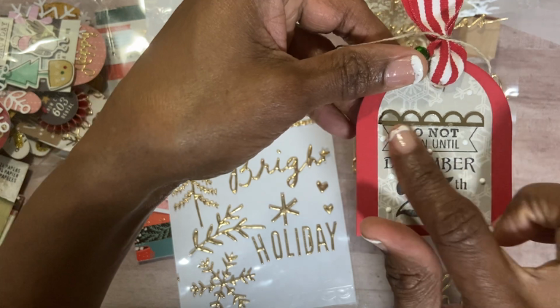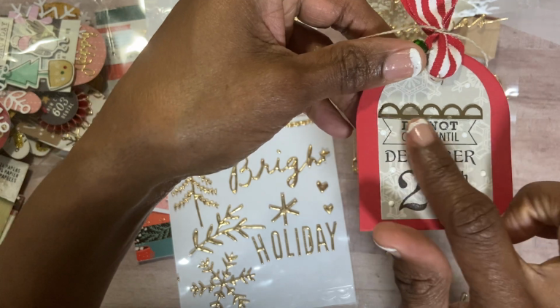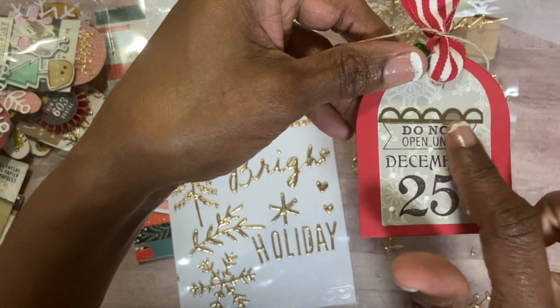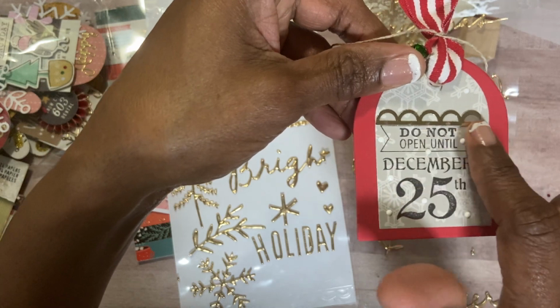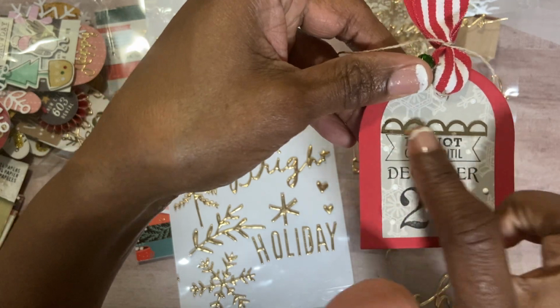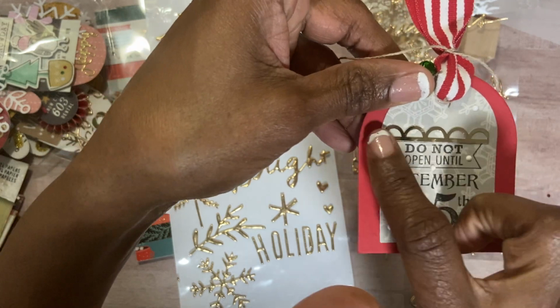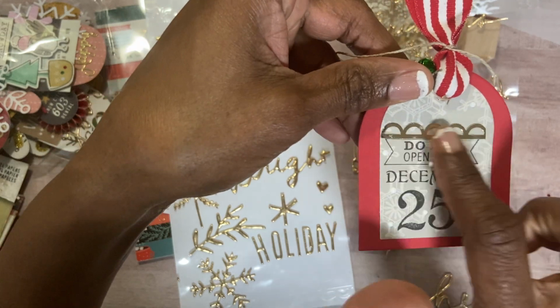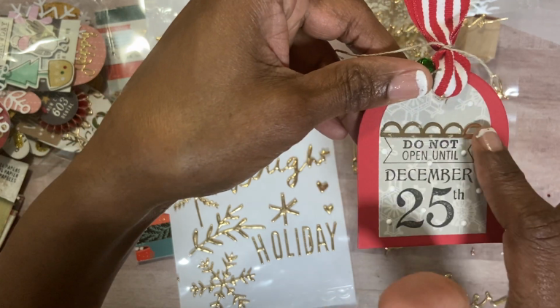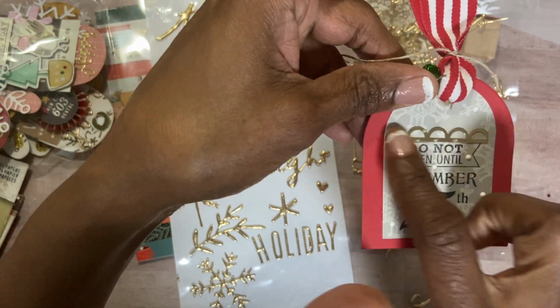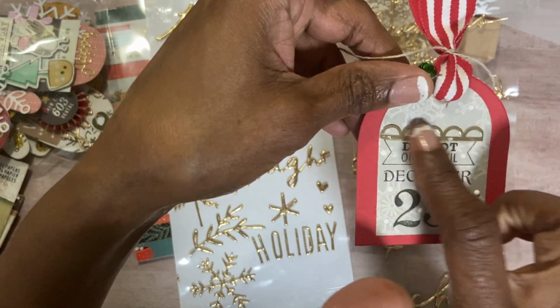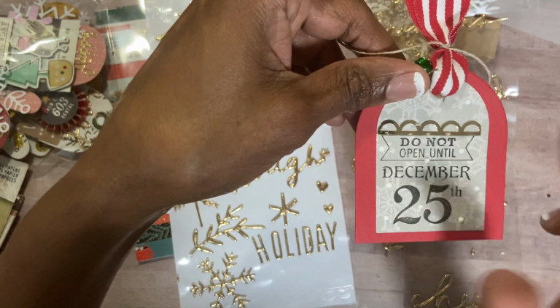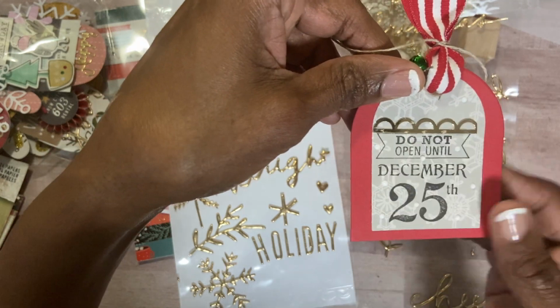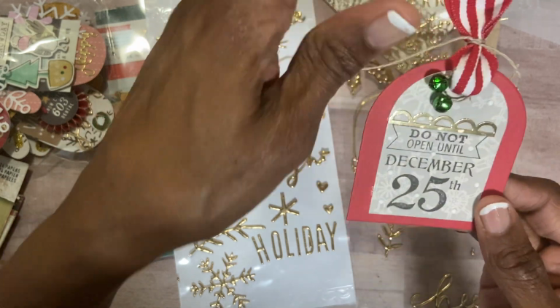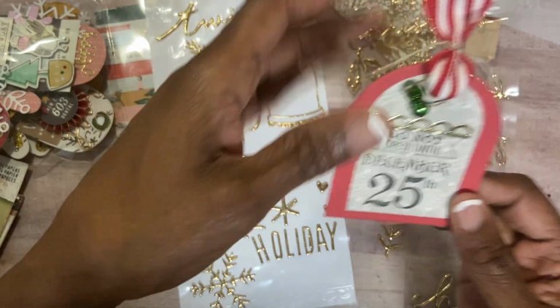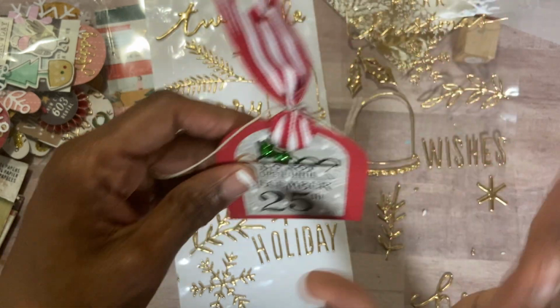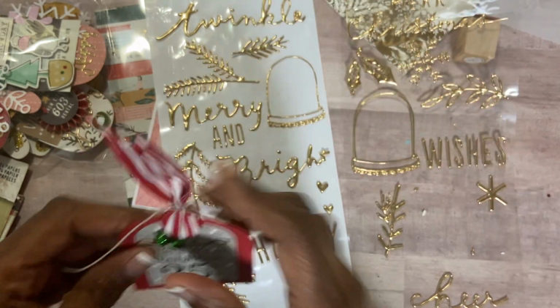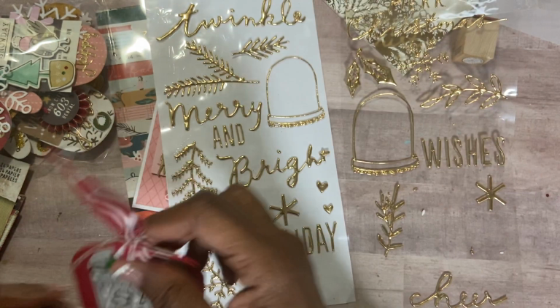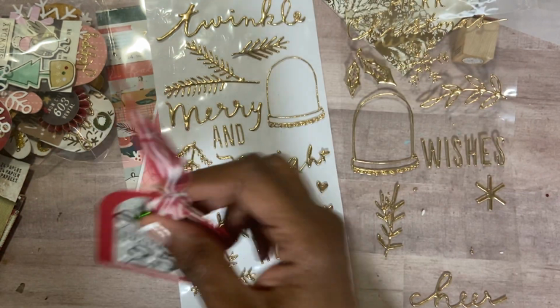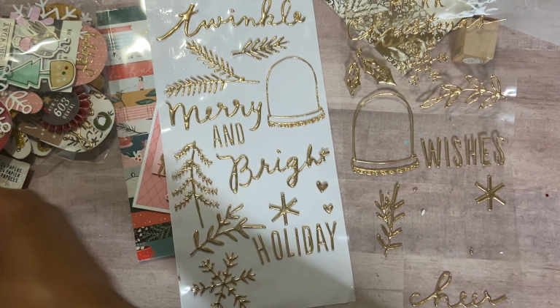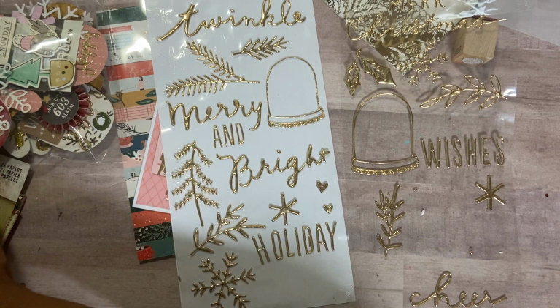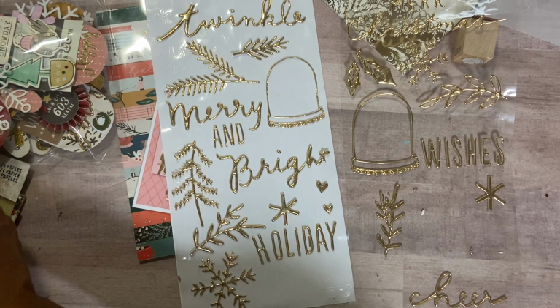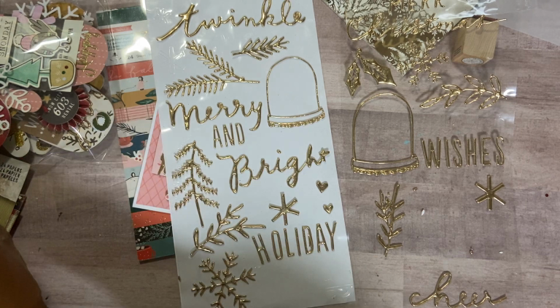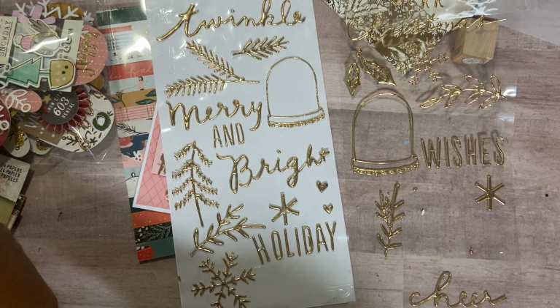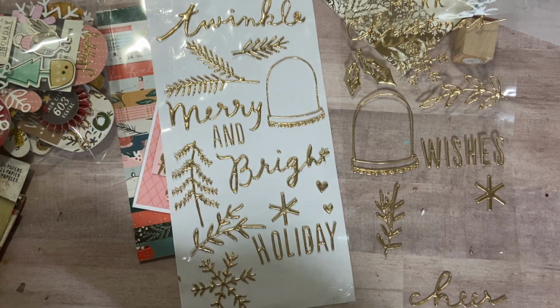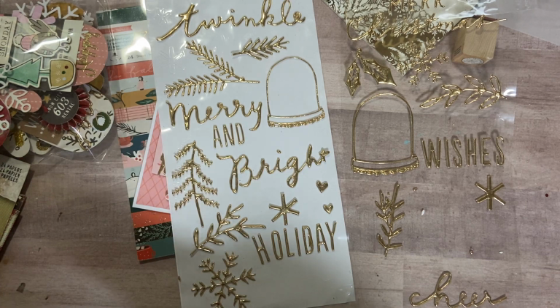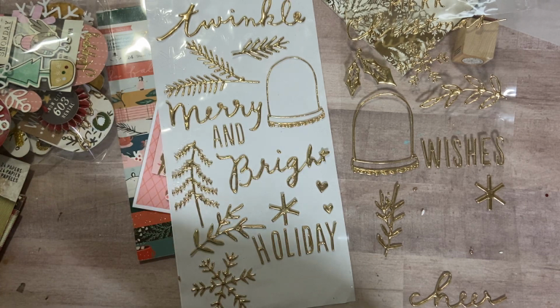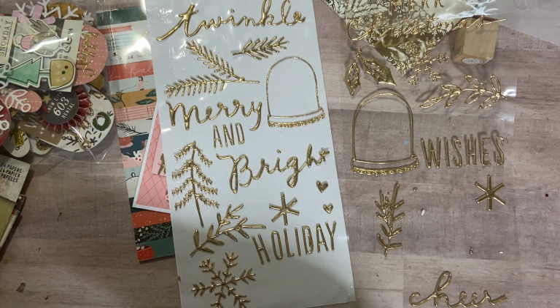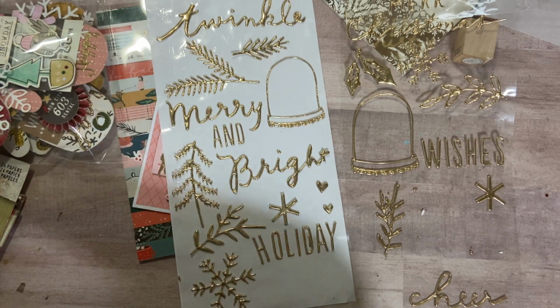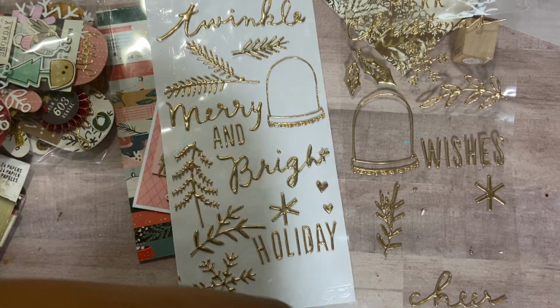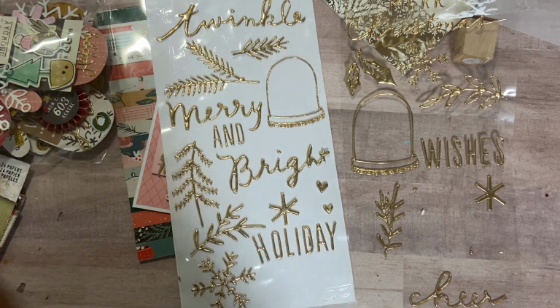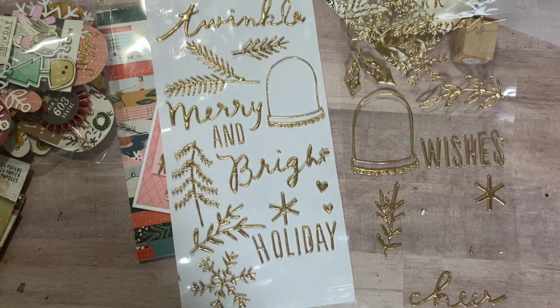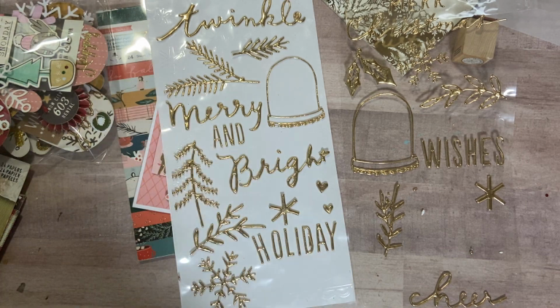When I ran out, I asked myself what else could I use. So I pulled out one of my scallop punches and some gold paper and cut out my own. They look just like what you saw on tag number five. You just have to work with what you have for whatever look you're trying to achieve.